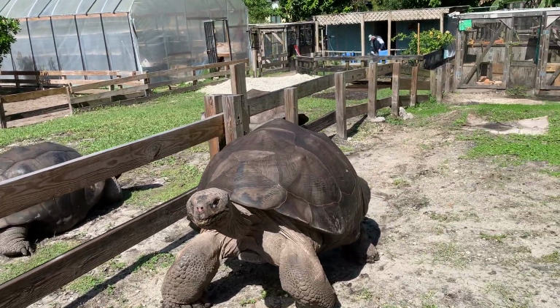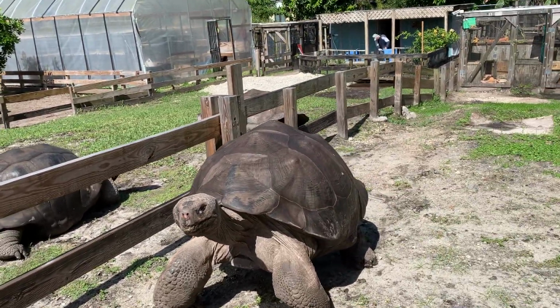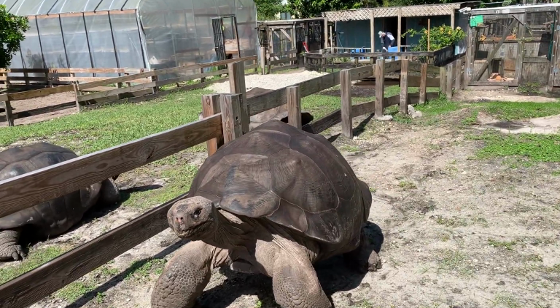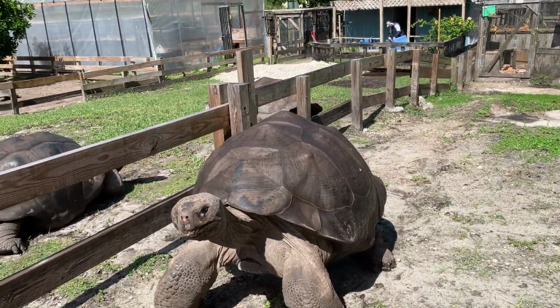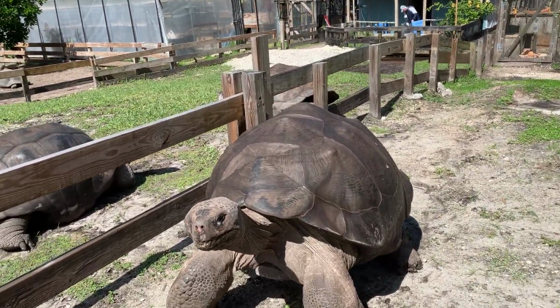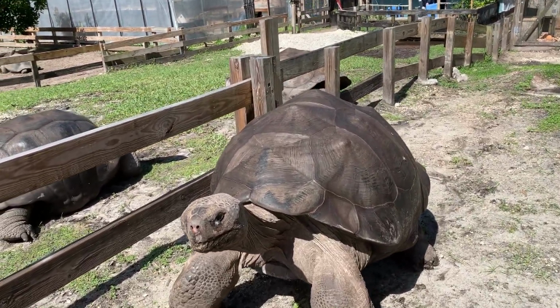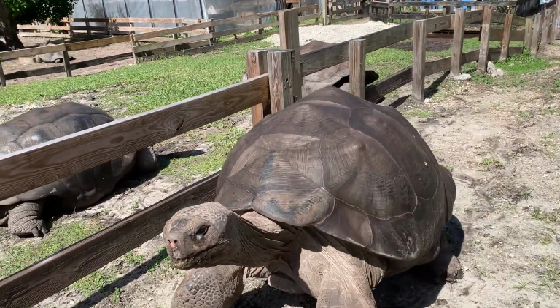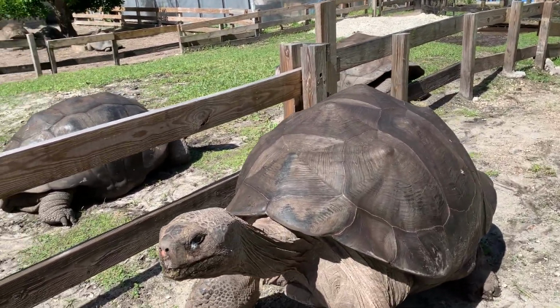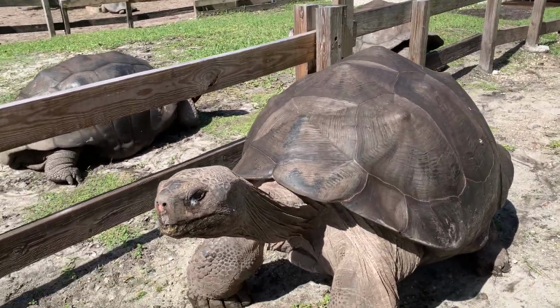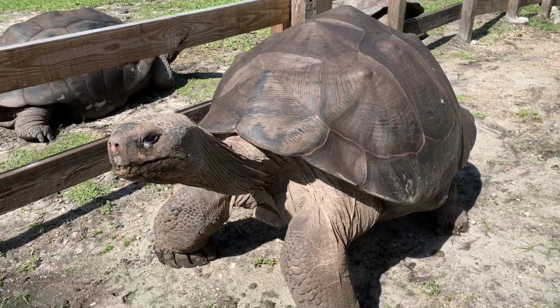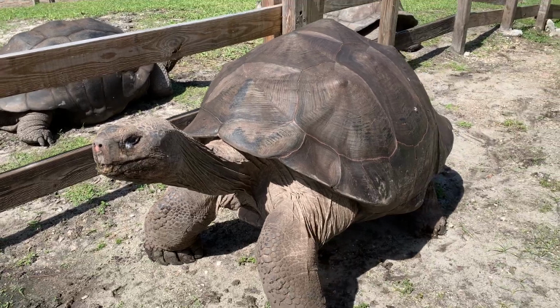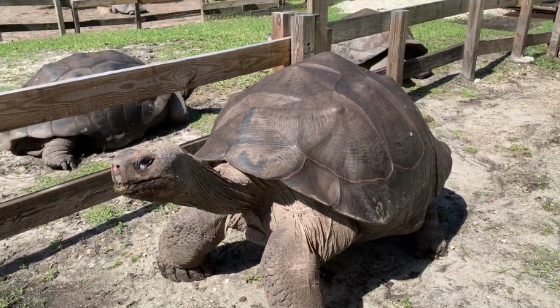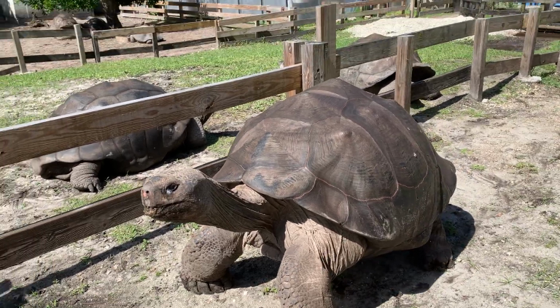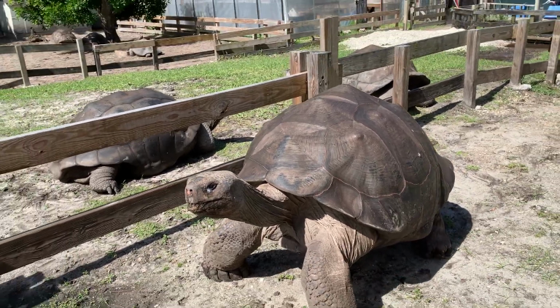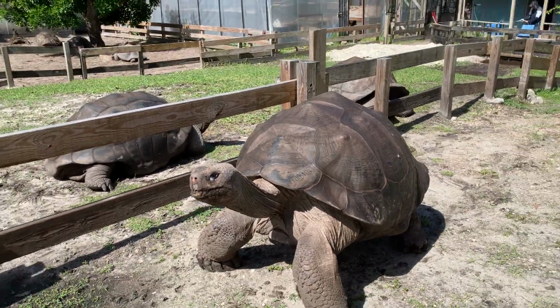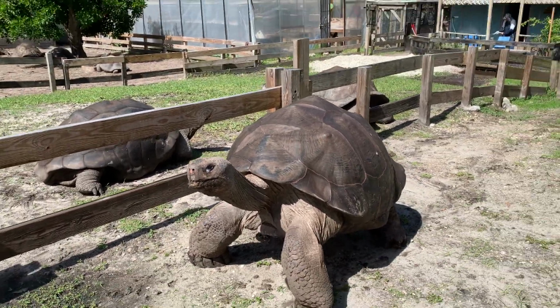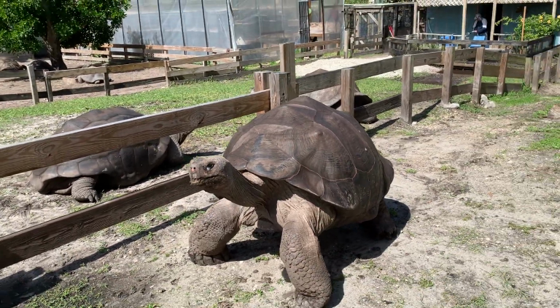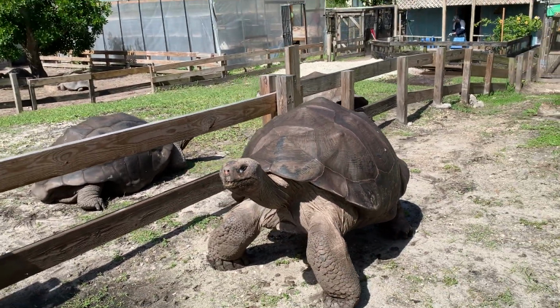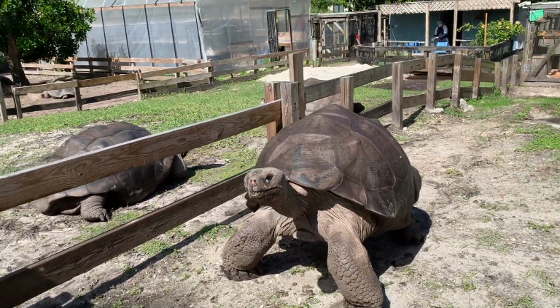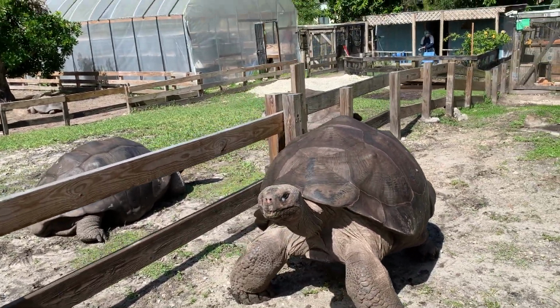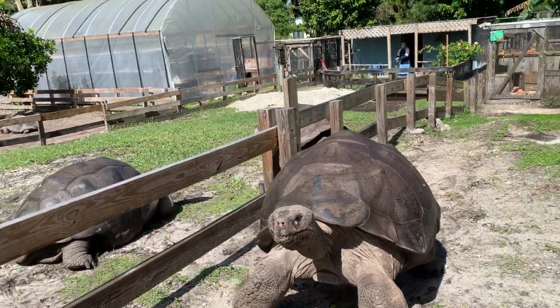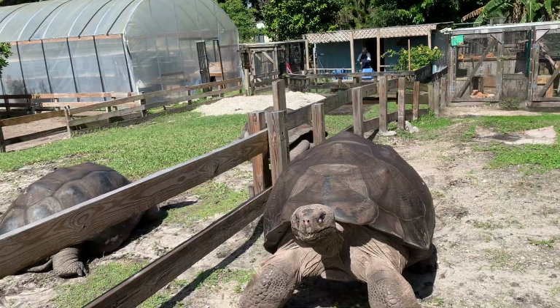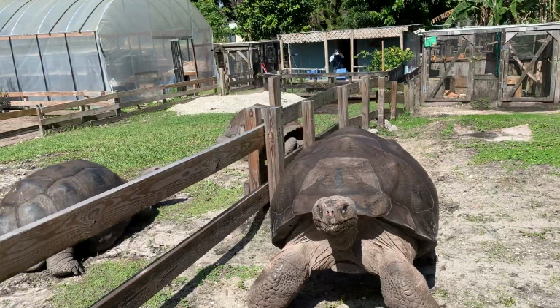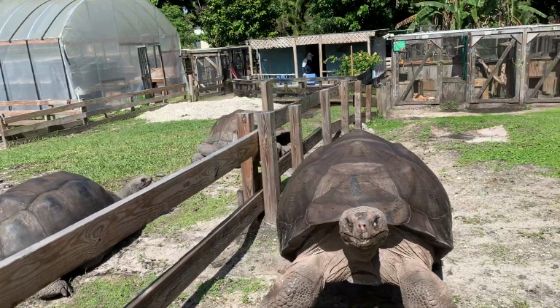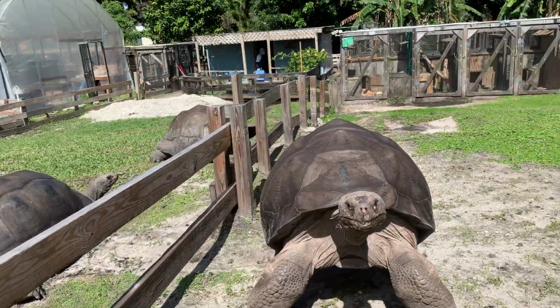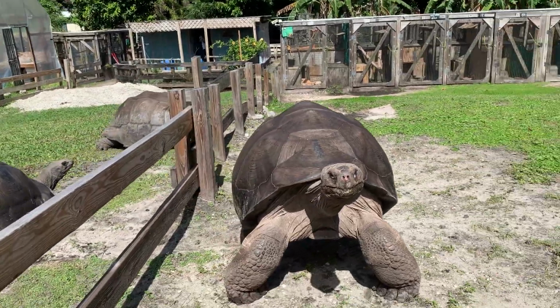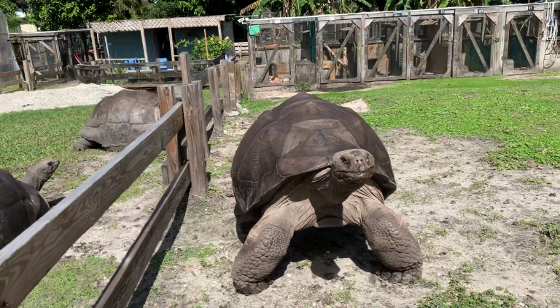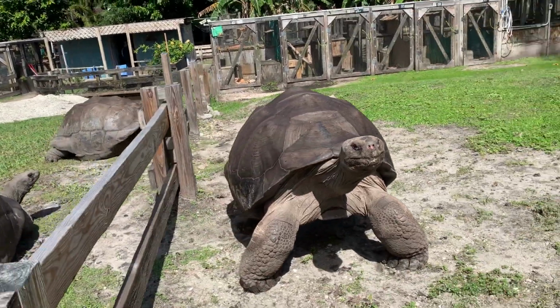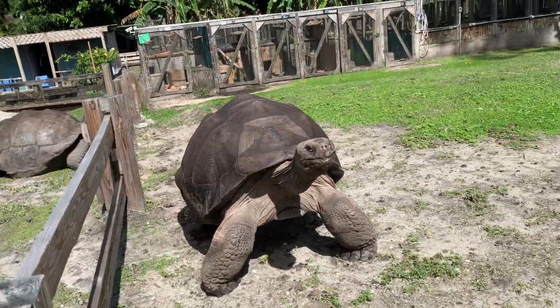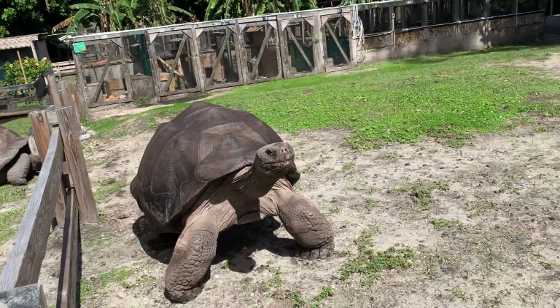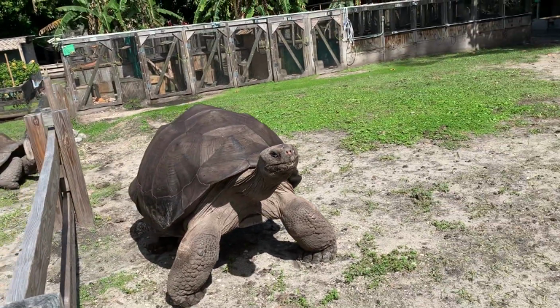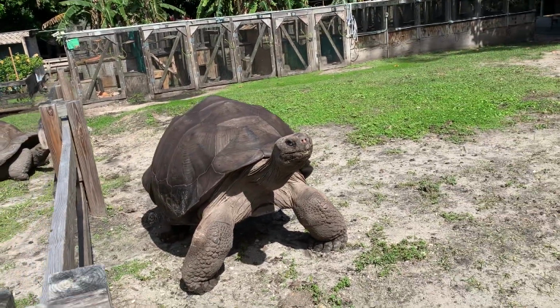This guy's been really impatient today, pacing back and forth. I wanted to get you some video of that, but he's reacting to me now, so he's just standing there waiting for me to scratch him.